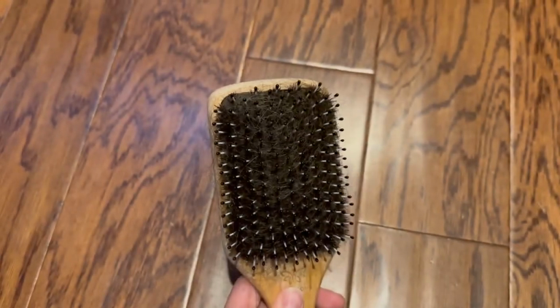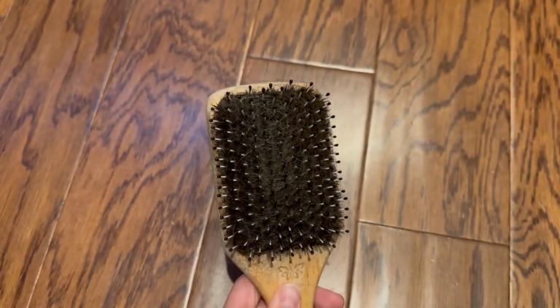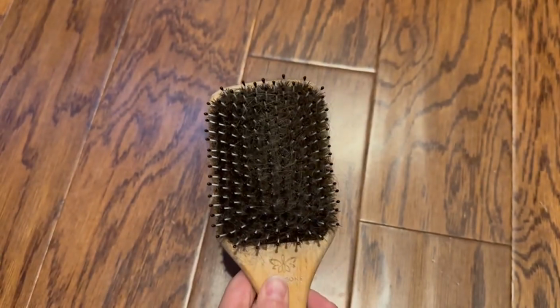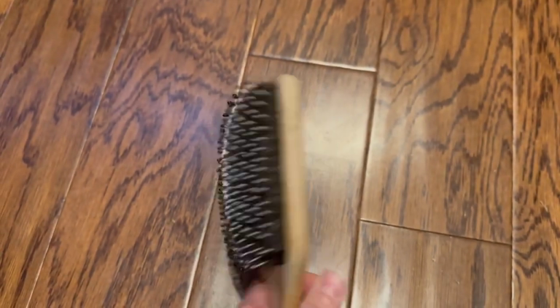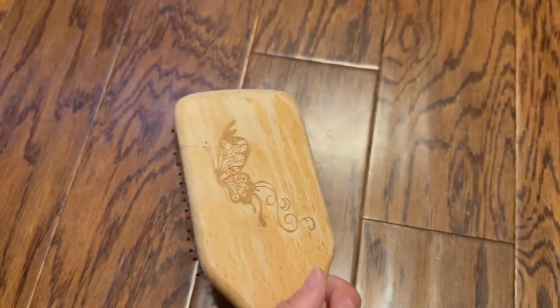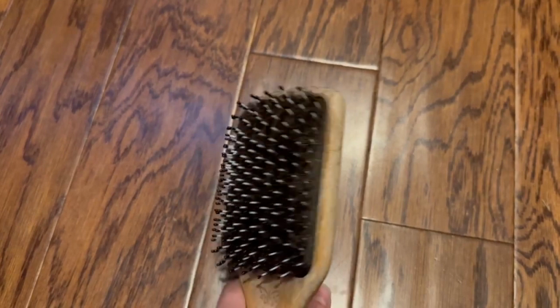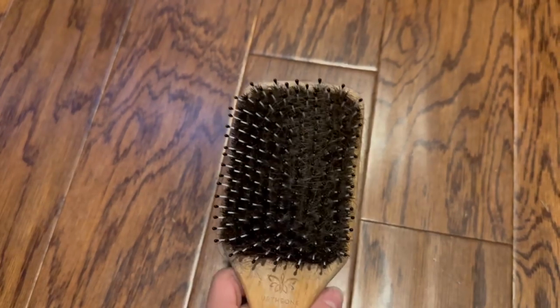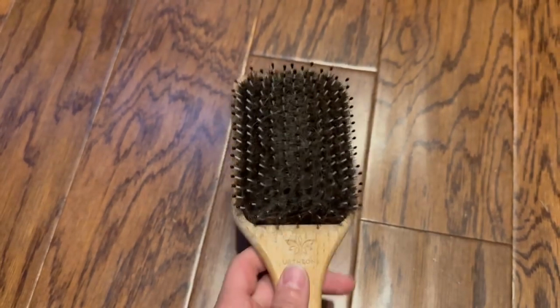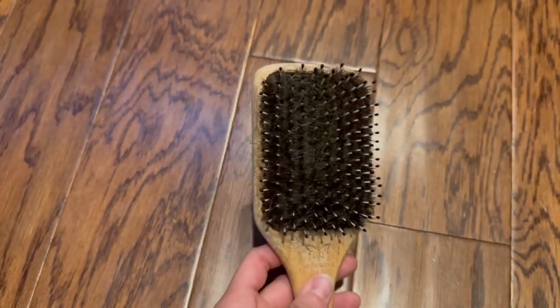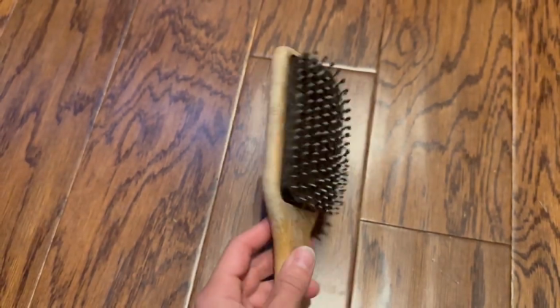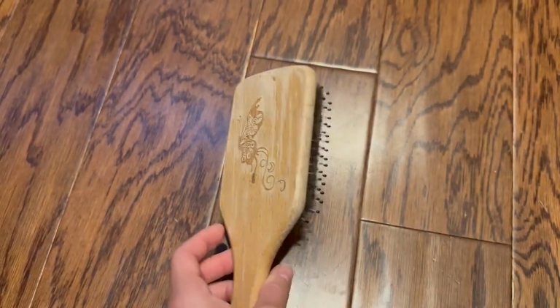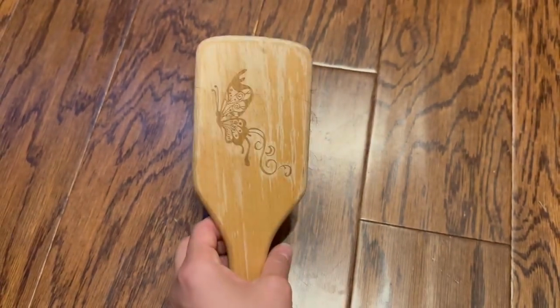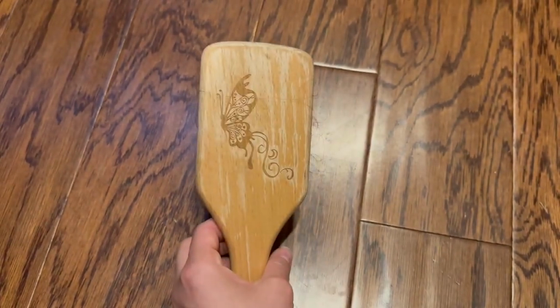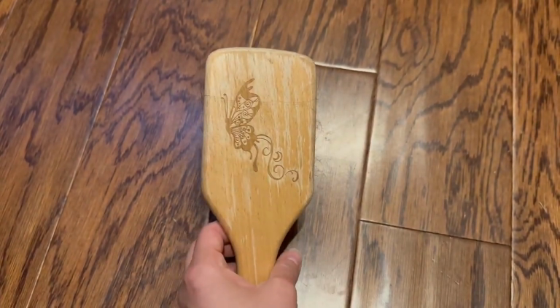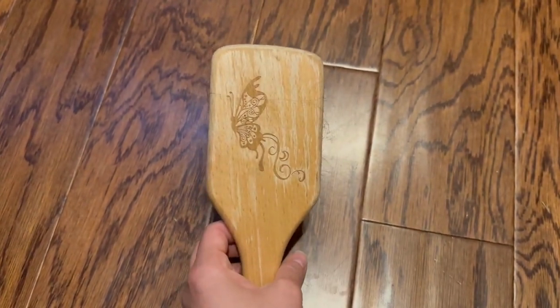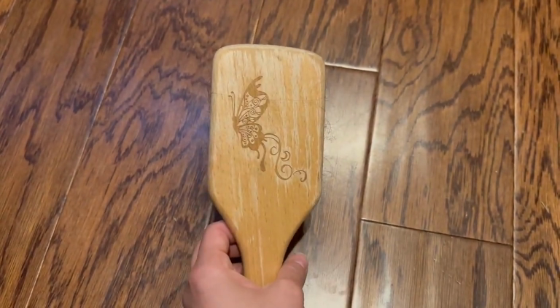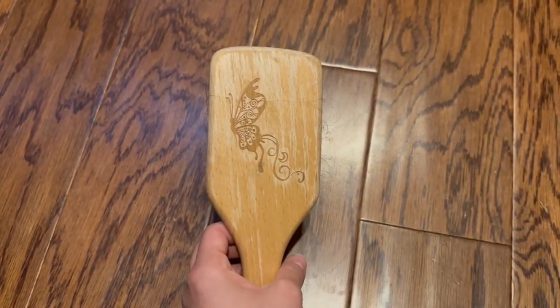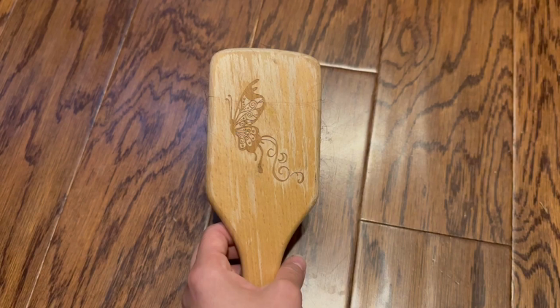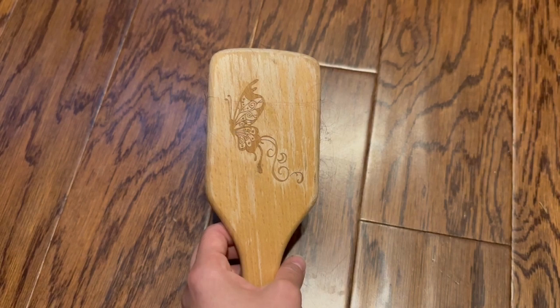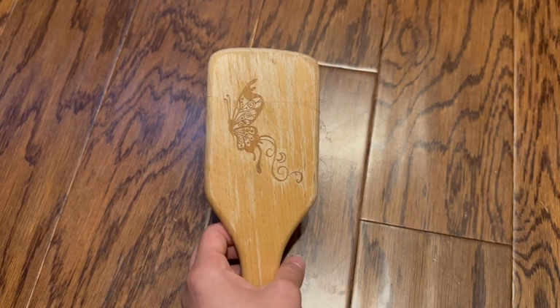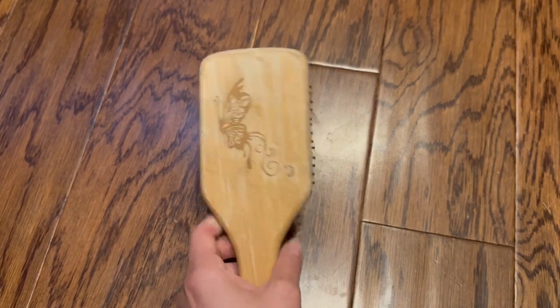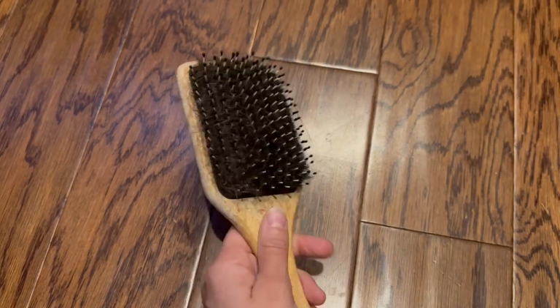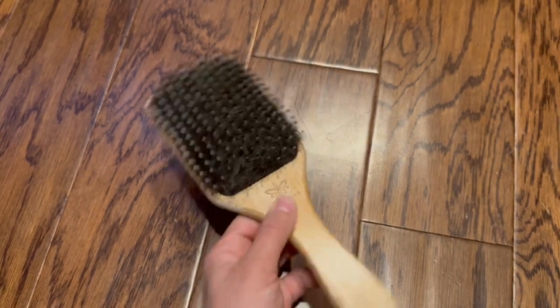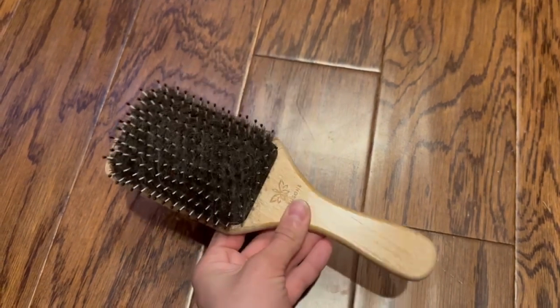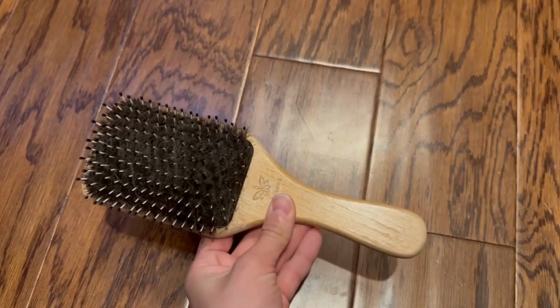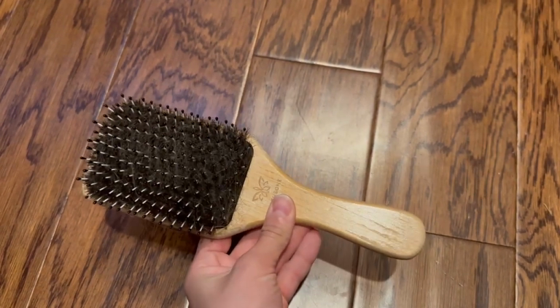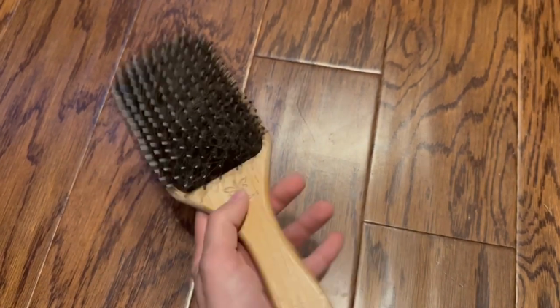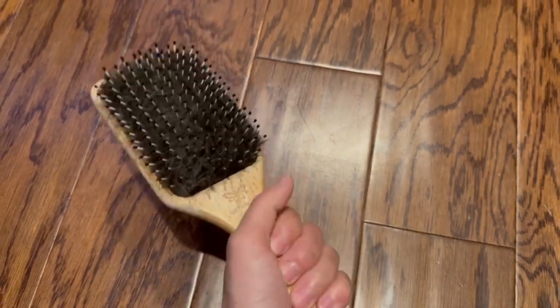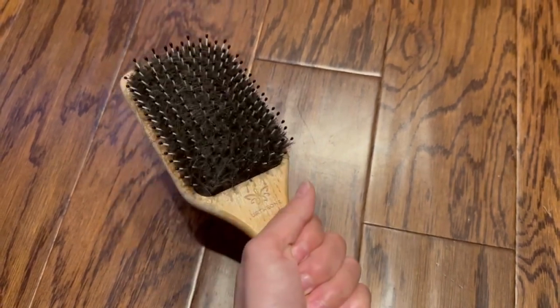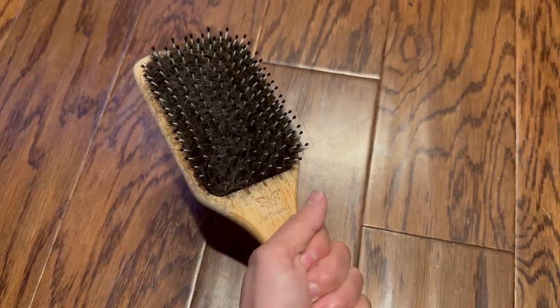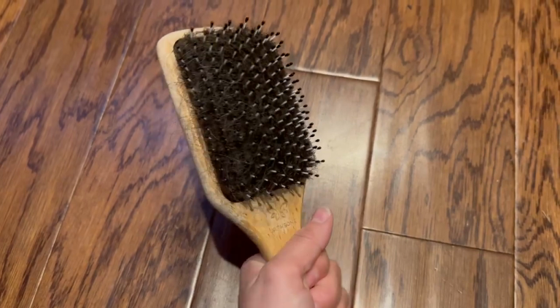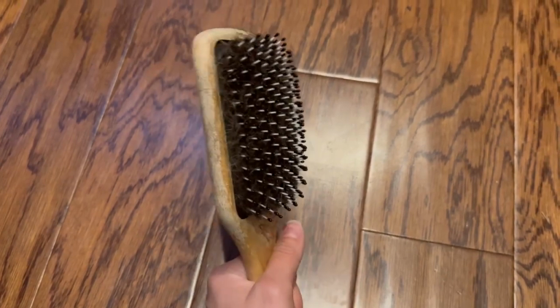Other than losing some finish there, it's in great shape, and I've had it for years. I really like the design on the back, too. It's just a quality hairbrush, easy to hold, and easy to use.